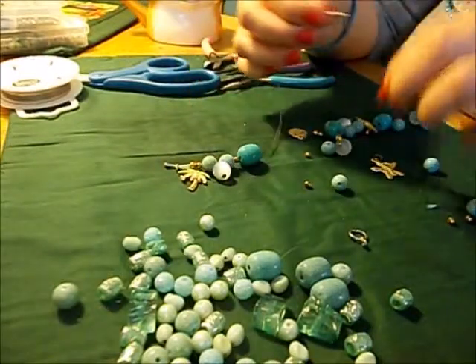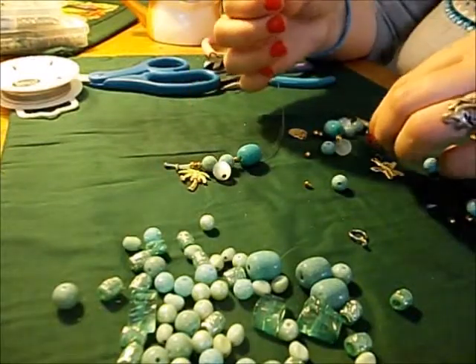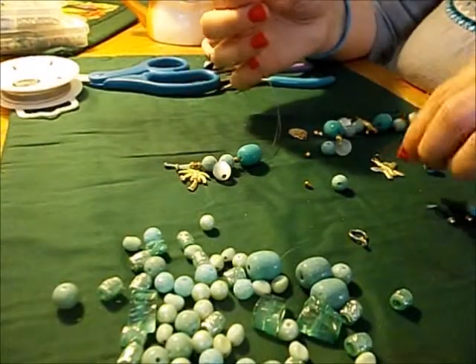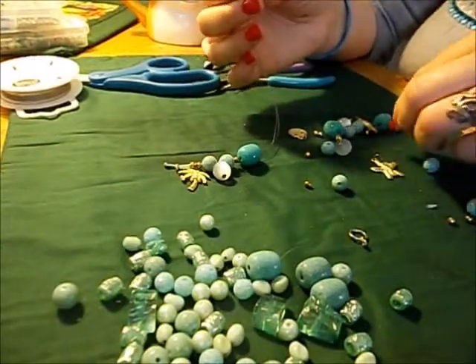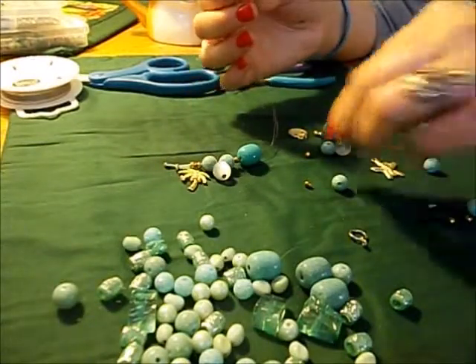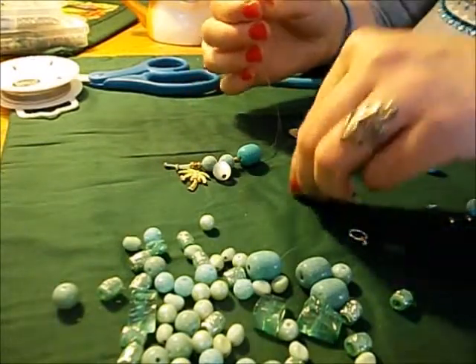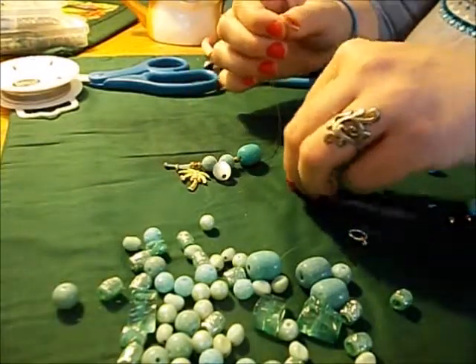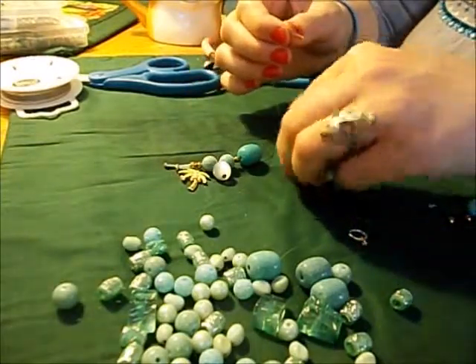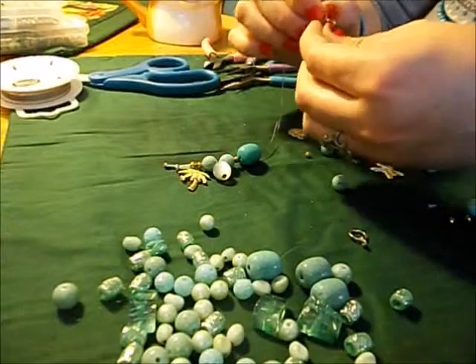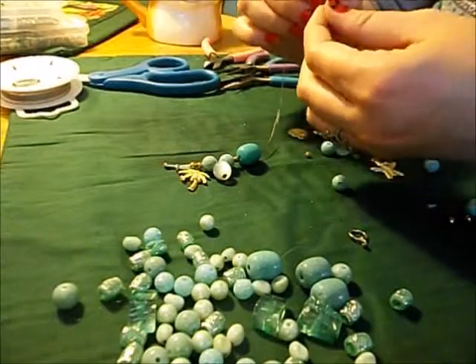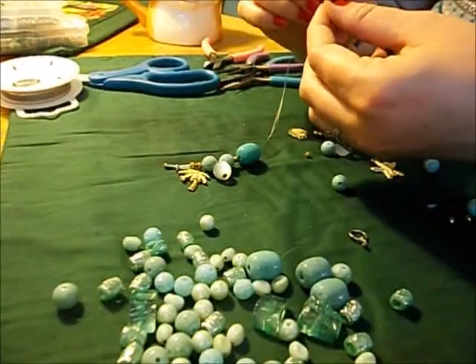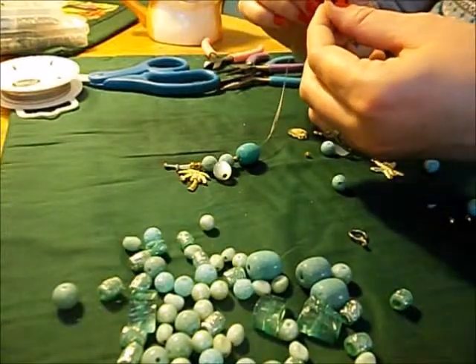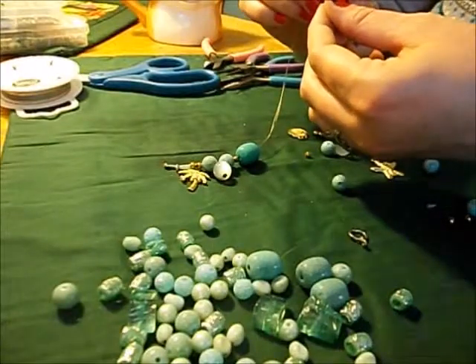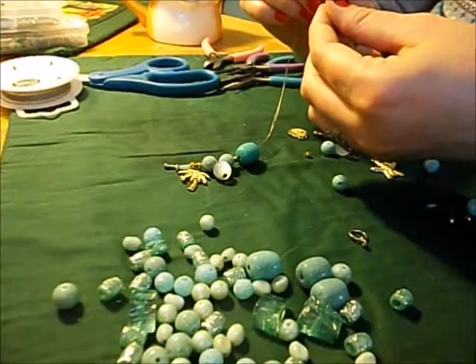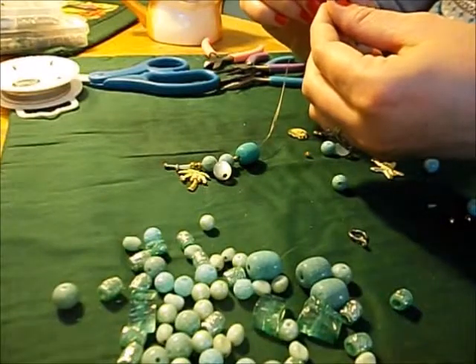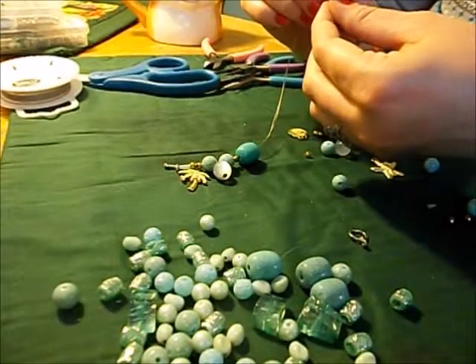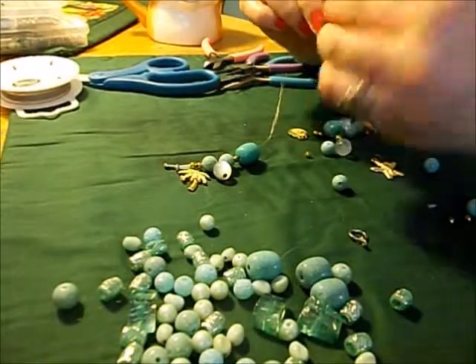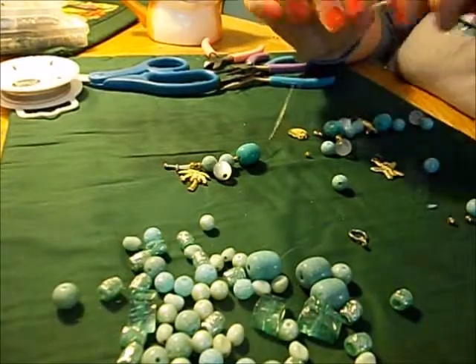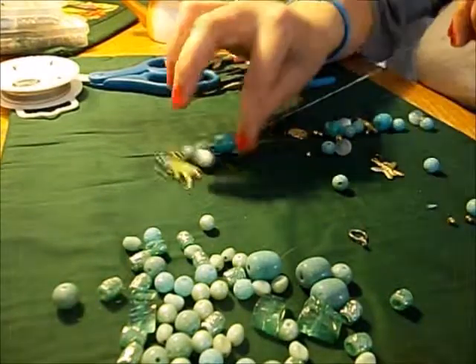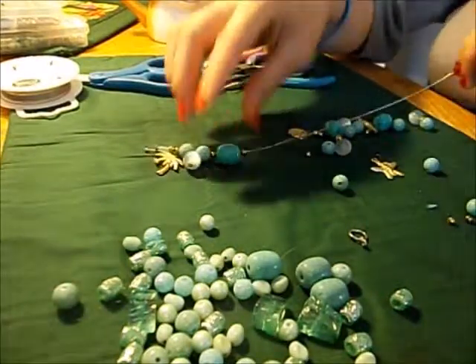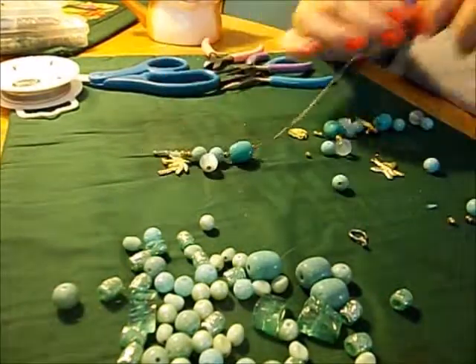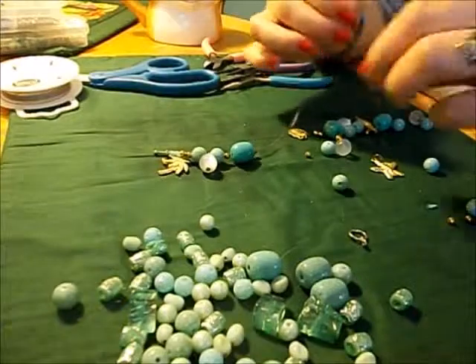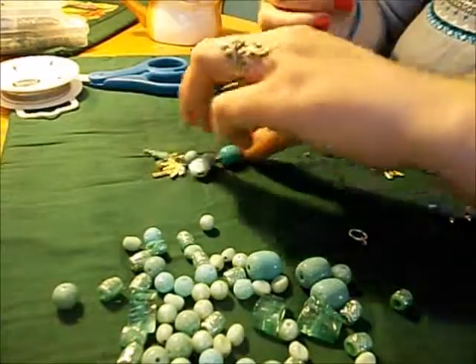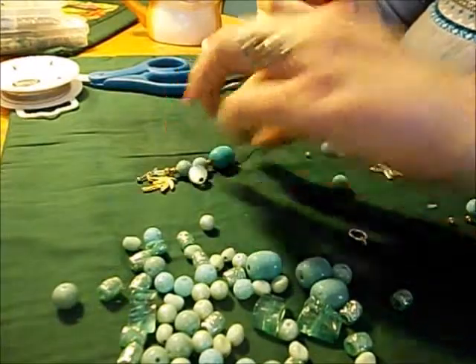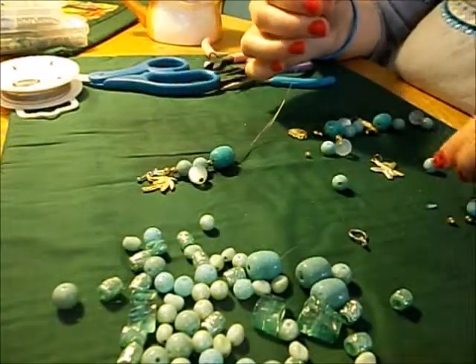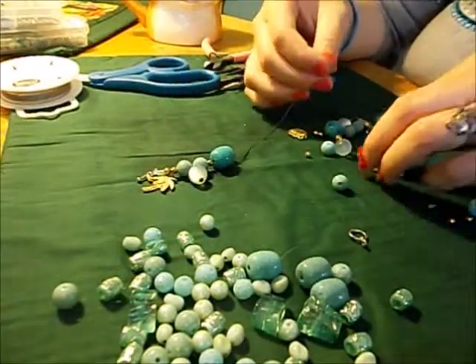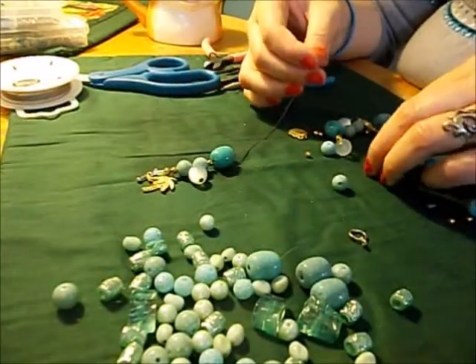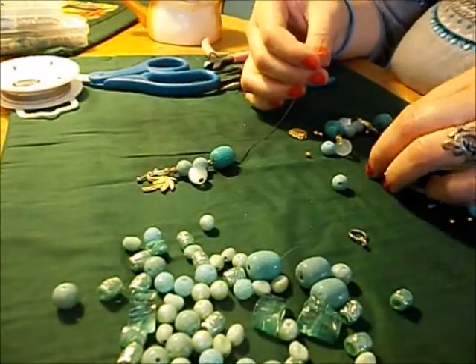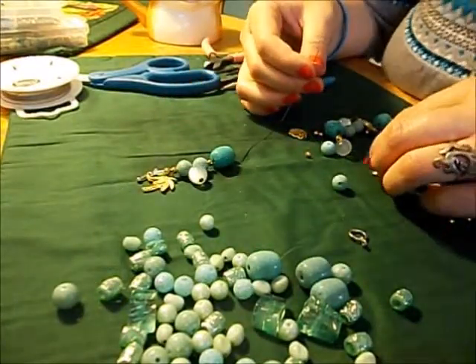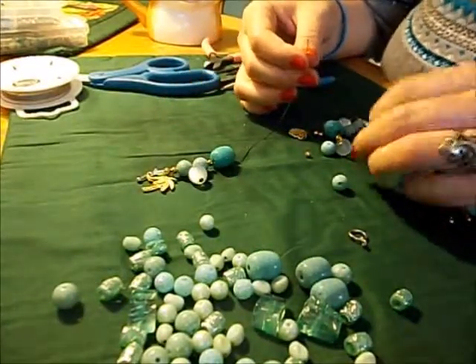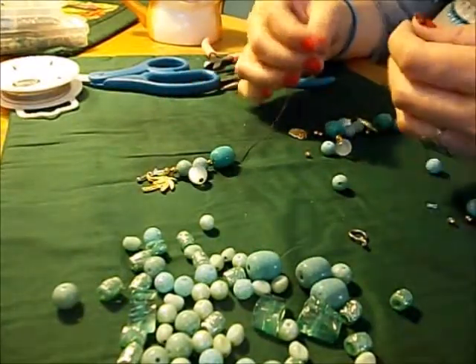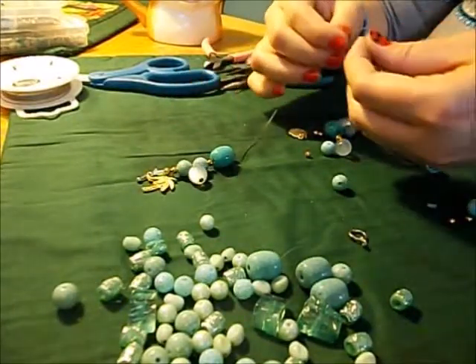I really like these beads — they look really cool. I like textured, cracked, marble-looking ones. I guess that's a seller for me.